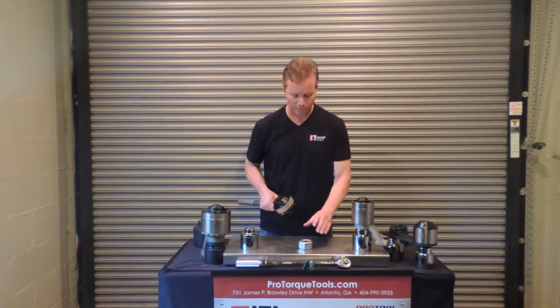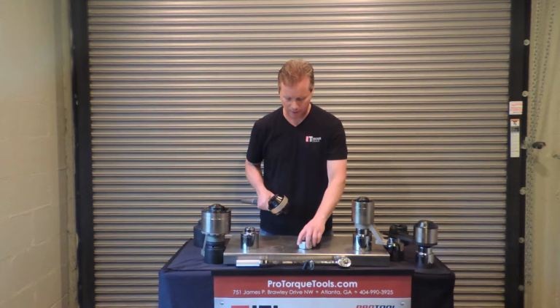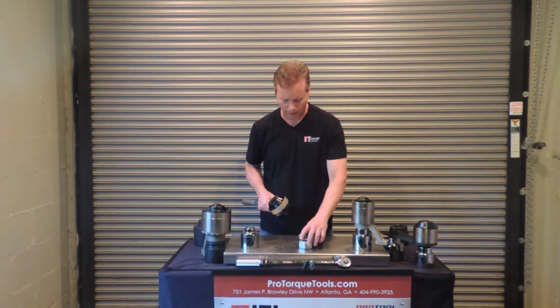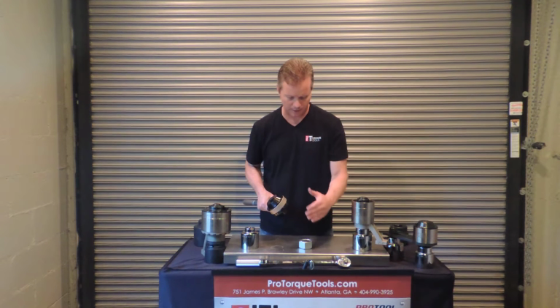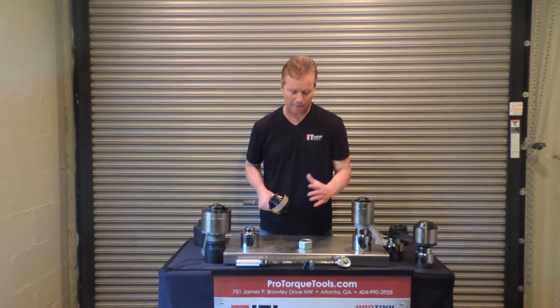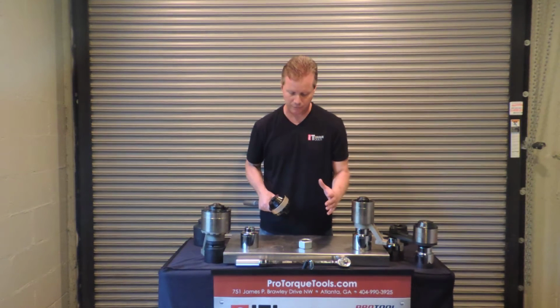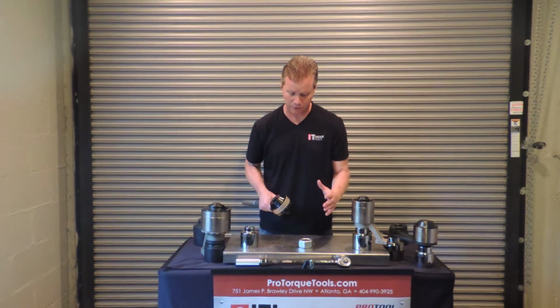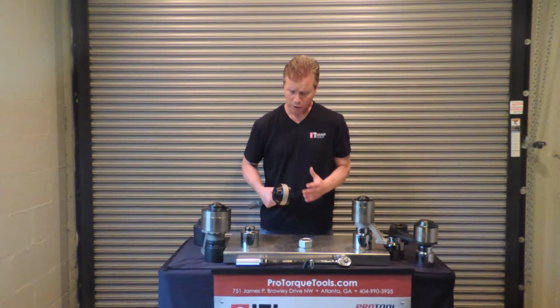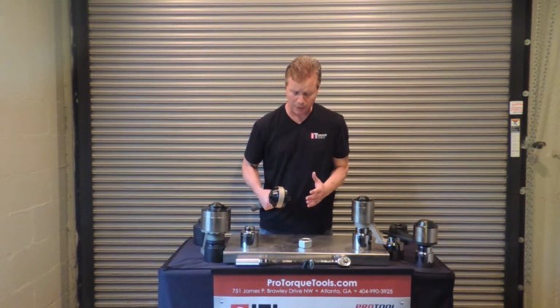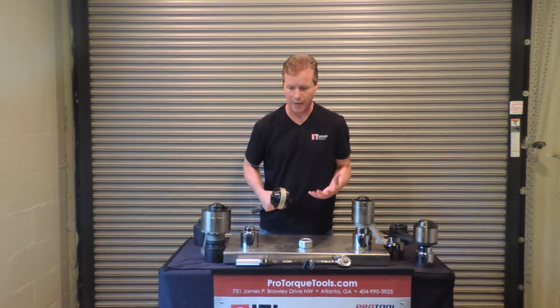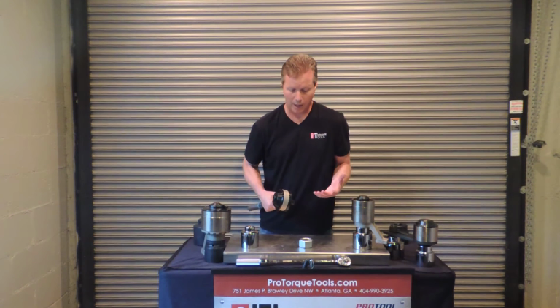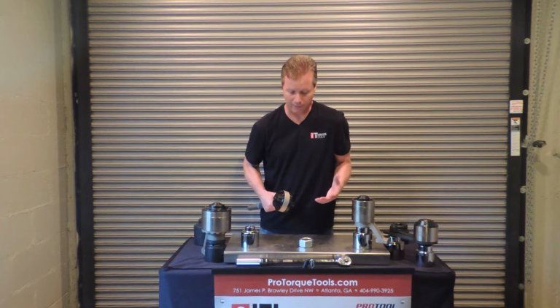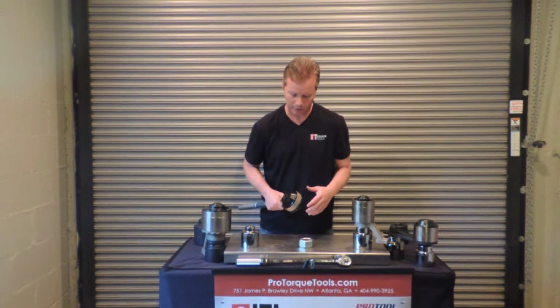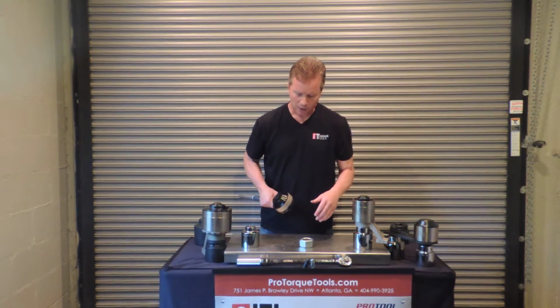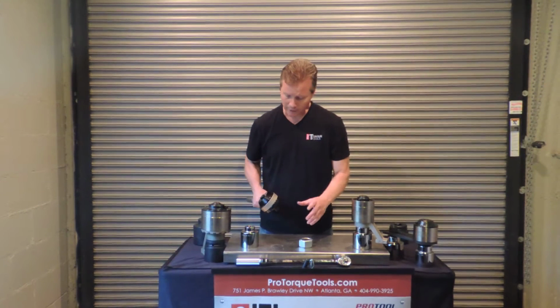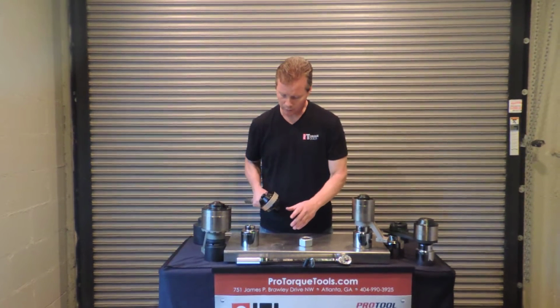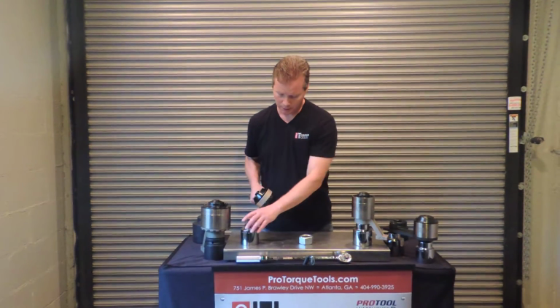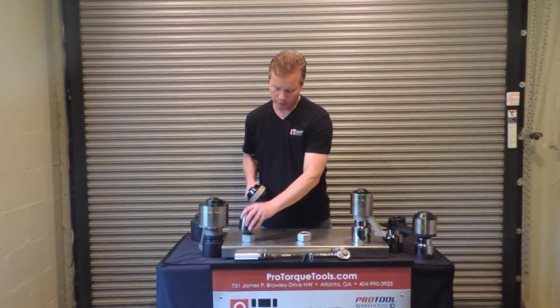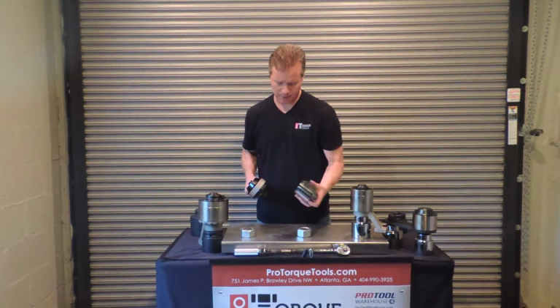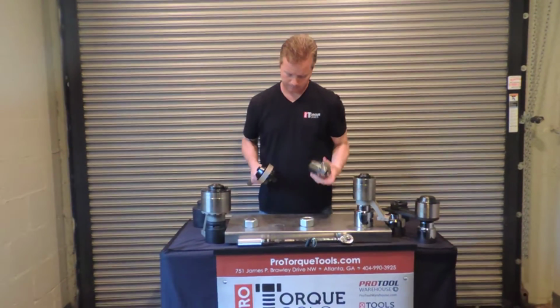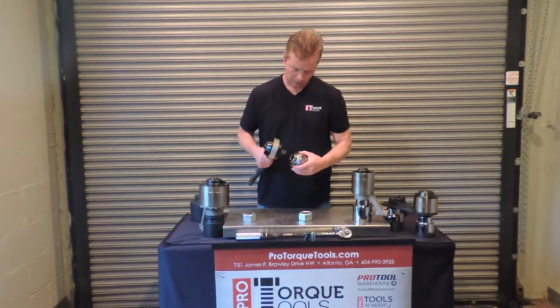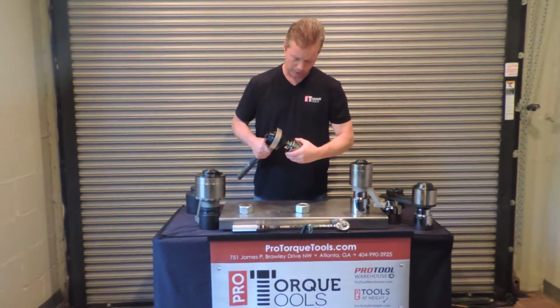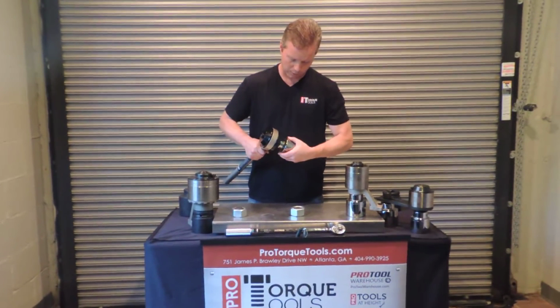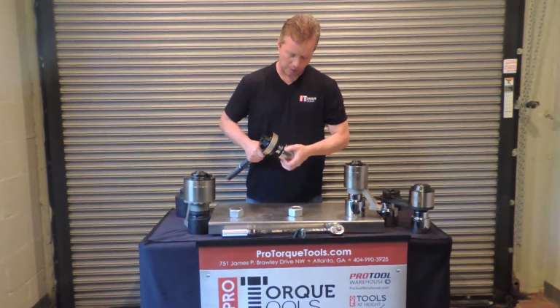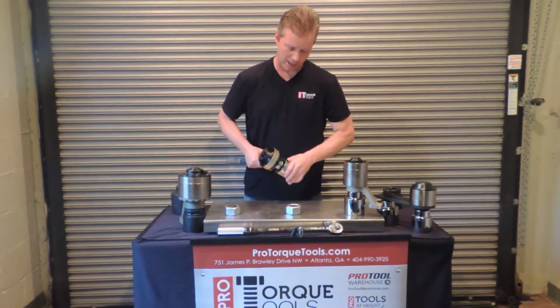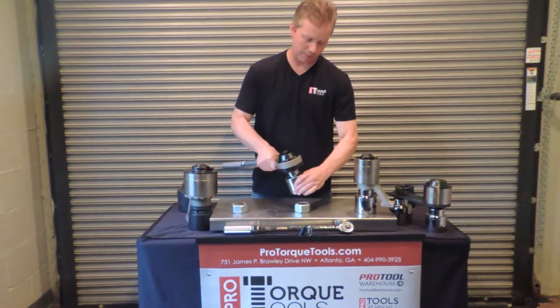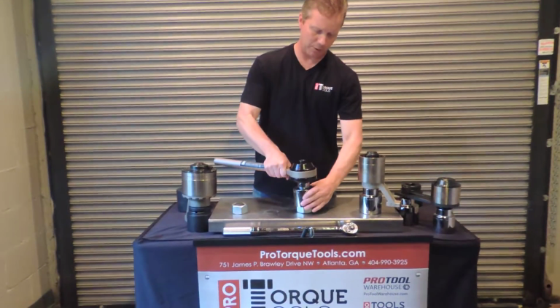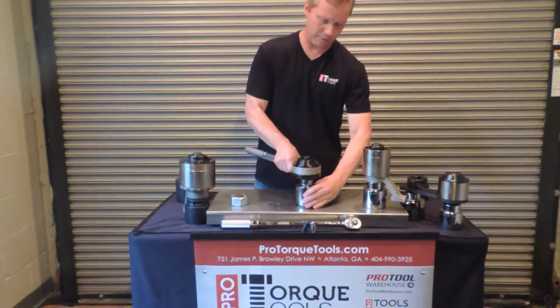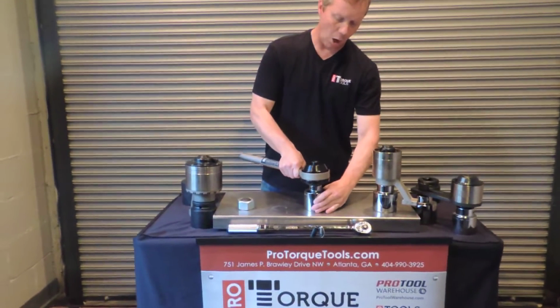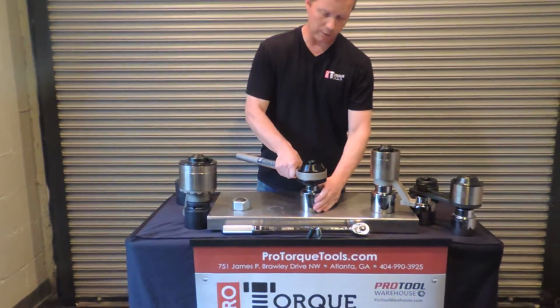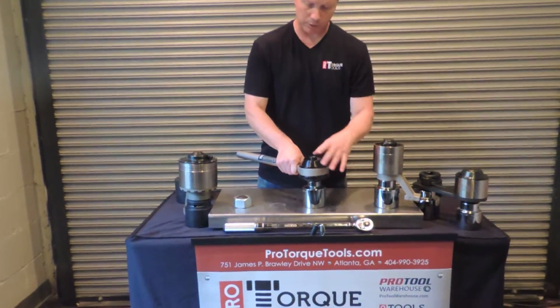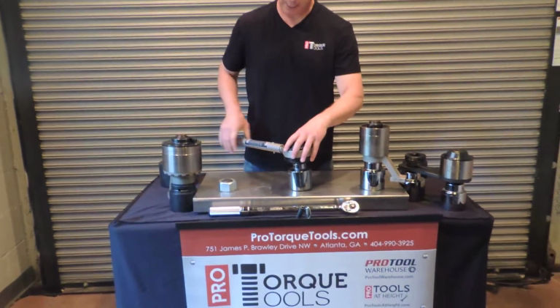So if you have to tighten a bolt to, let's say, a thousand foot pounds, you can do that without a lot of effort. The way that they're used is you take a socket, you put it on the output drive, and you put the output drive on the bolt that you're going to tighten.